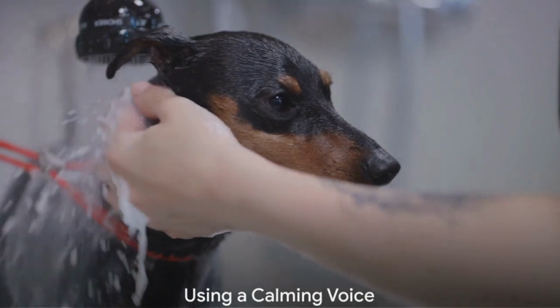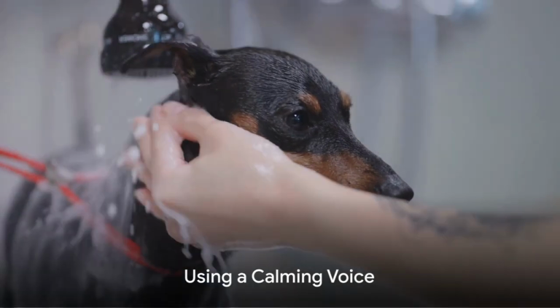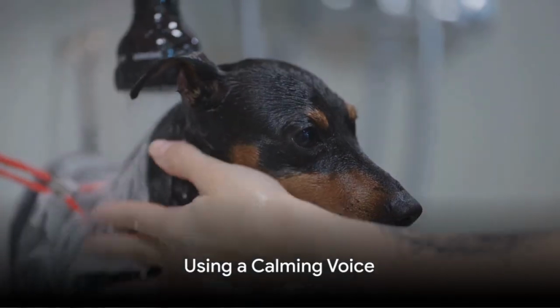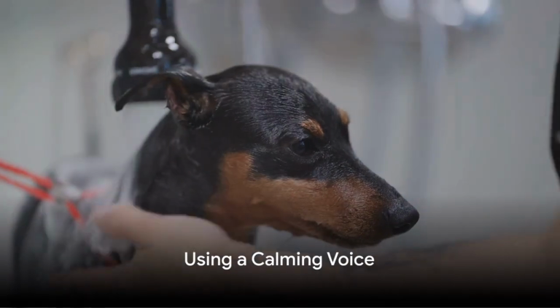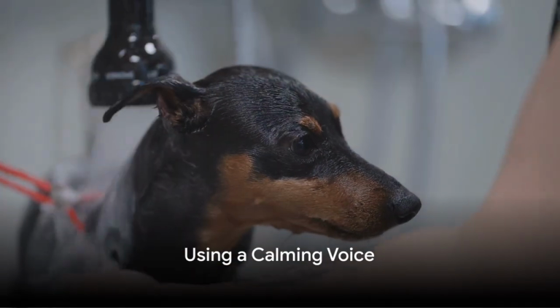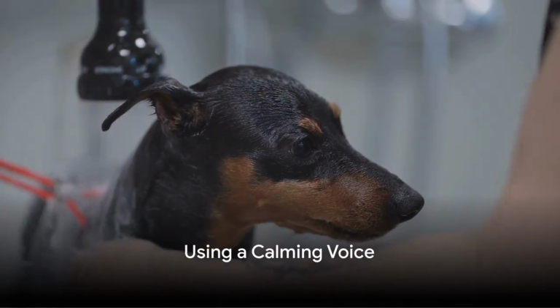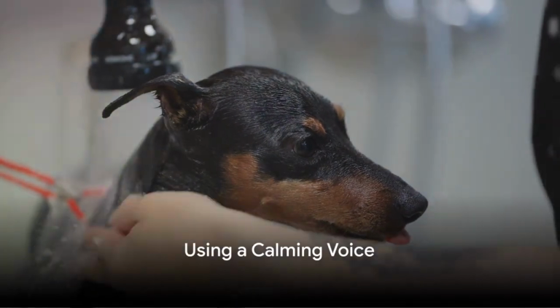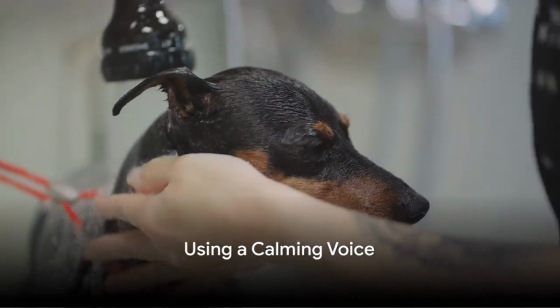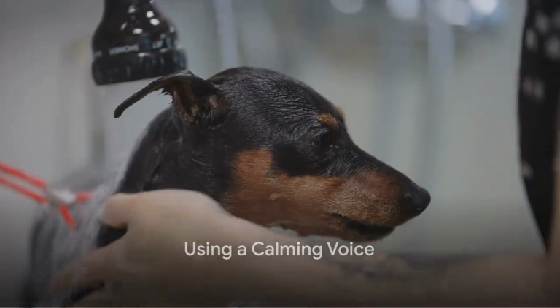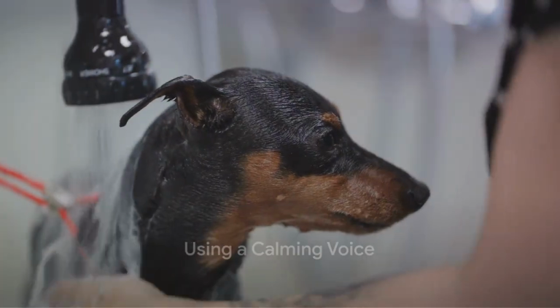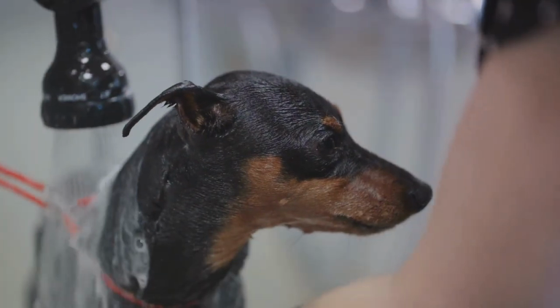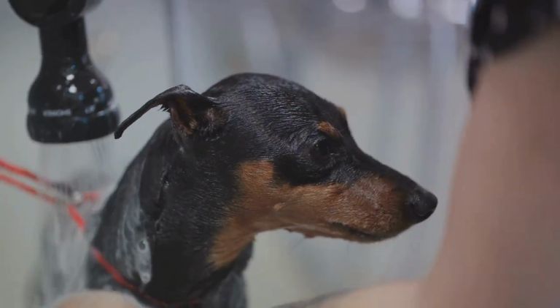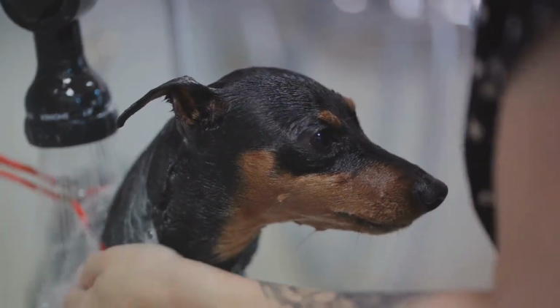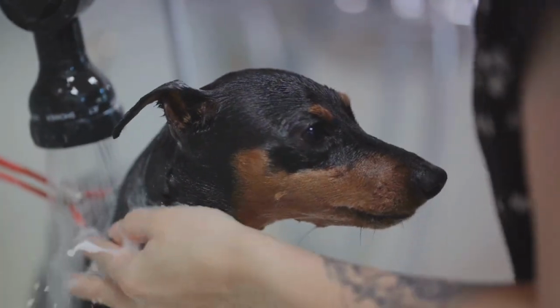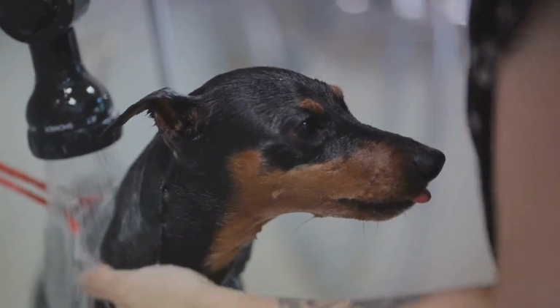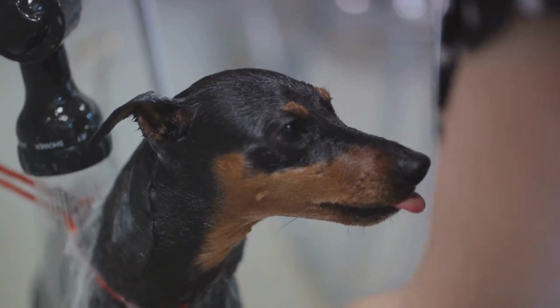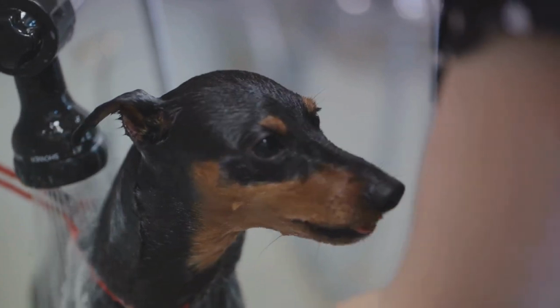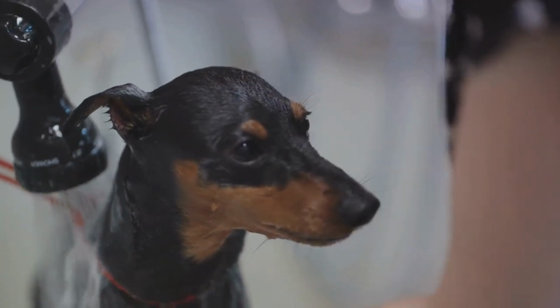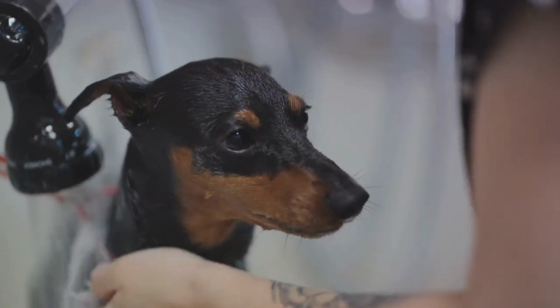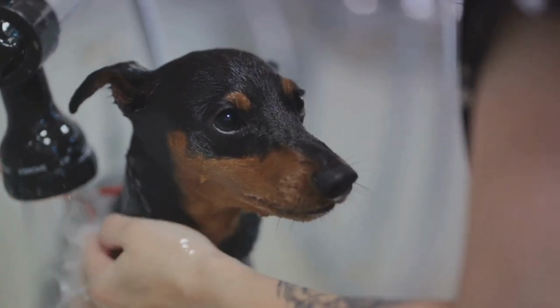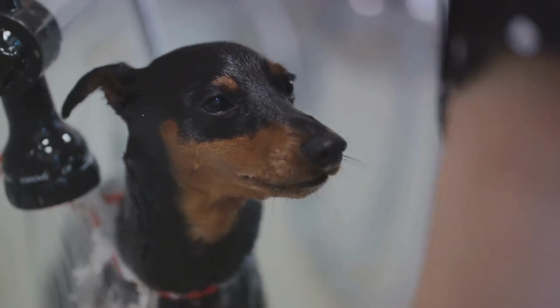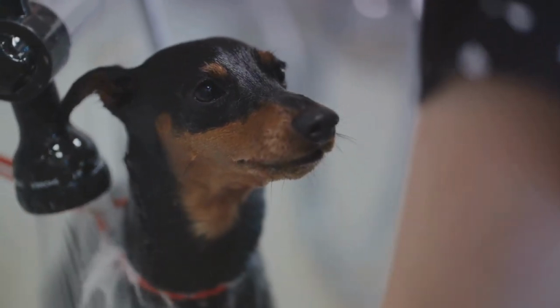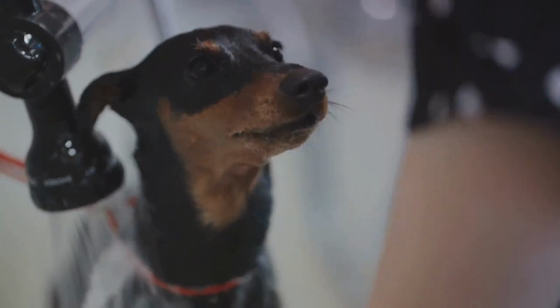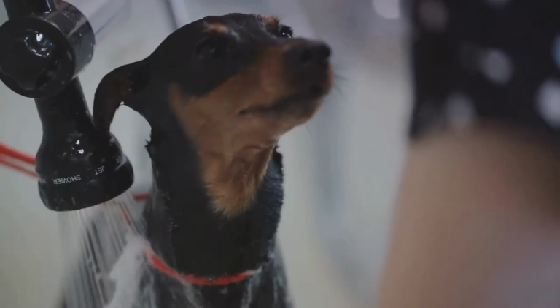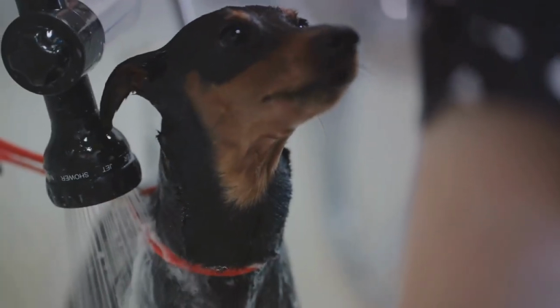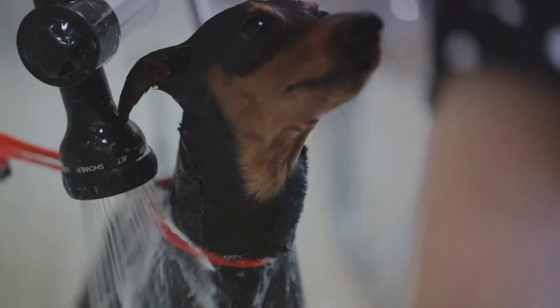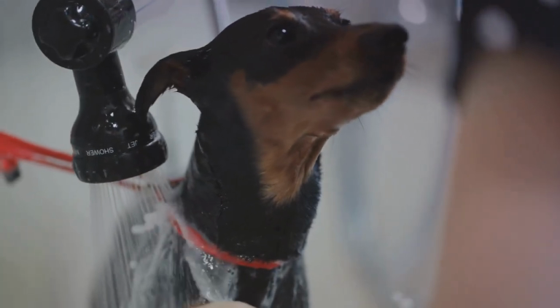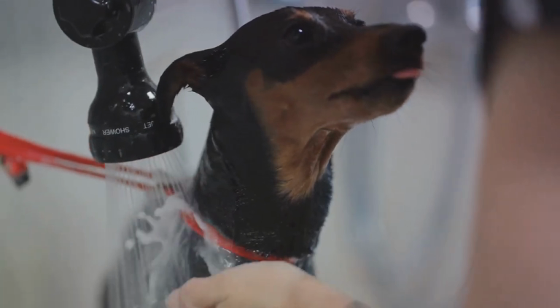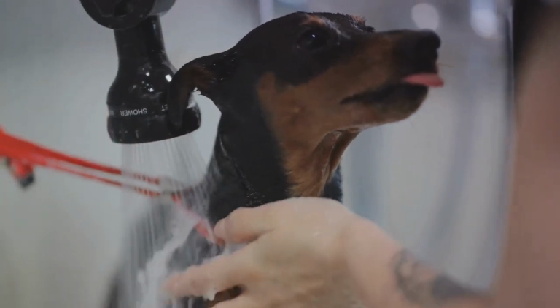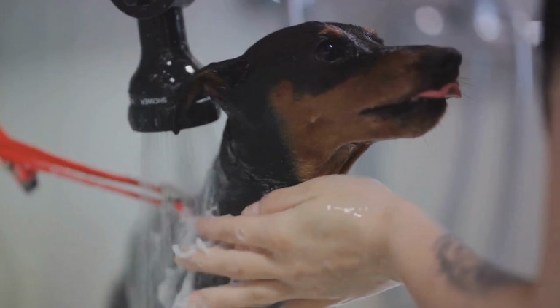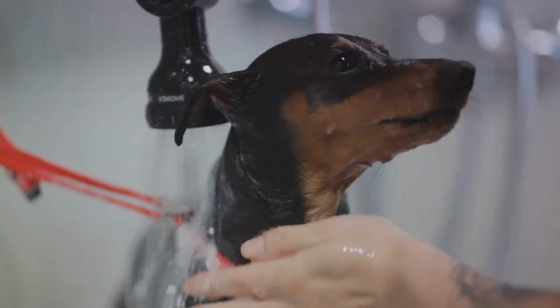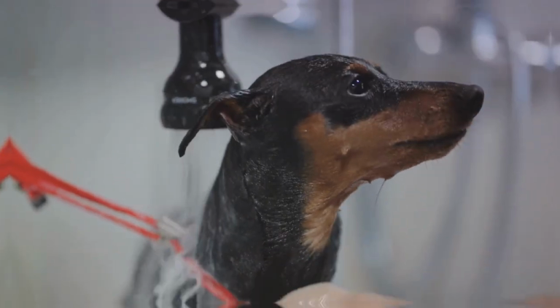Next, use a calming voice during bath time. Dogs are very attuned to our emotions. If you're stressed, they will be too. So keep your voice gentle and reassuring and make sure to praise them for their good behaviour.